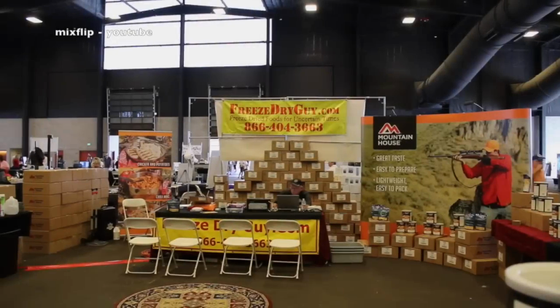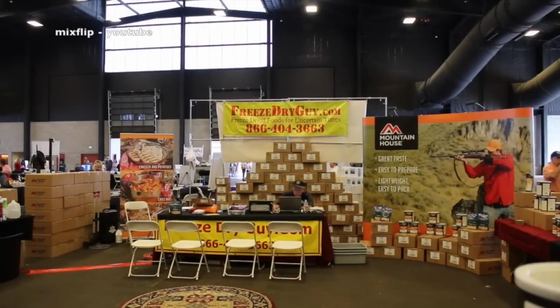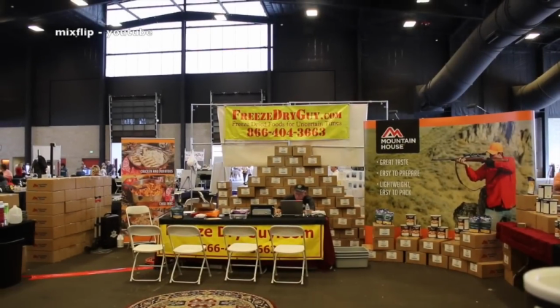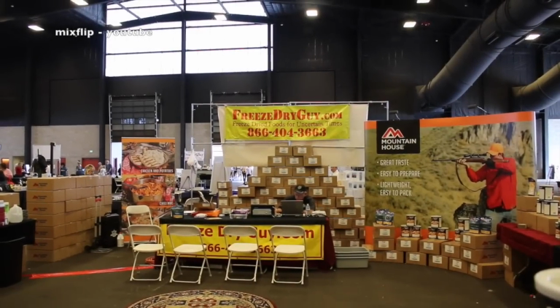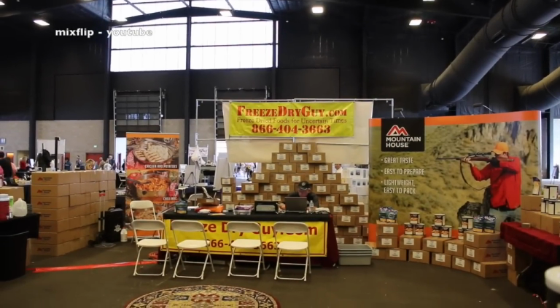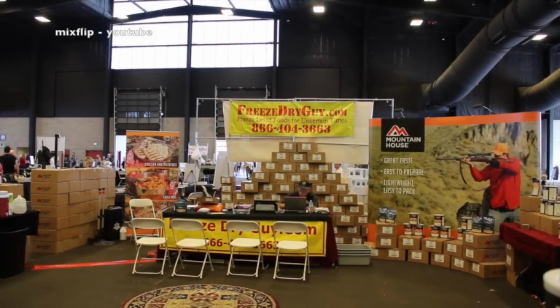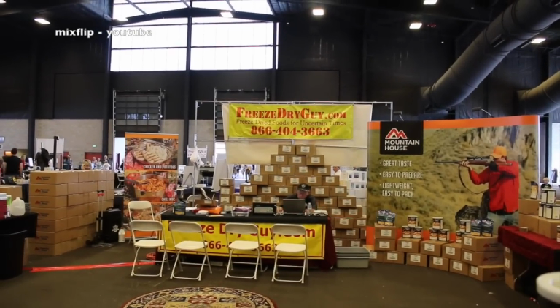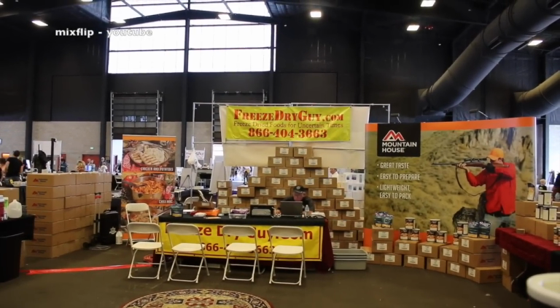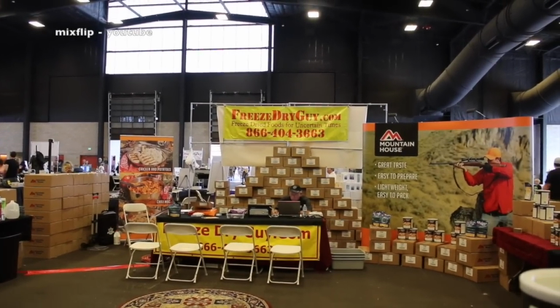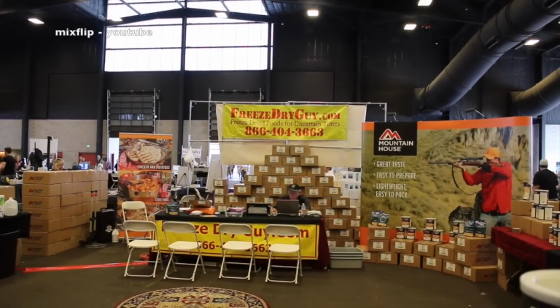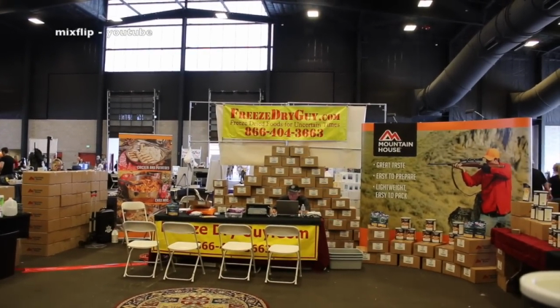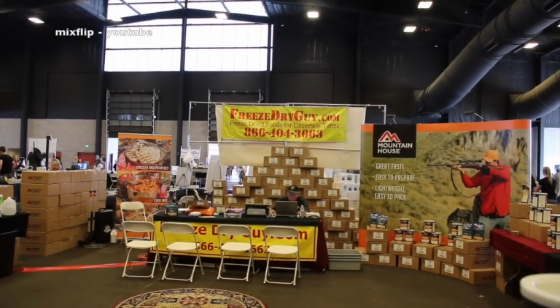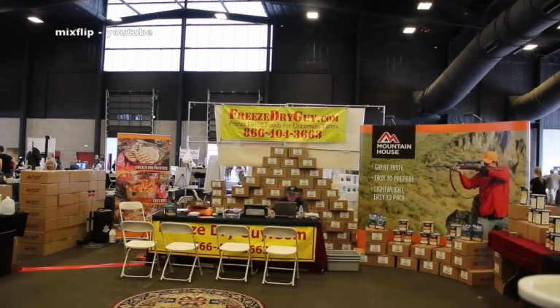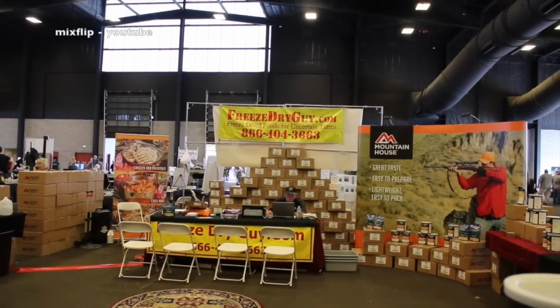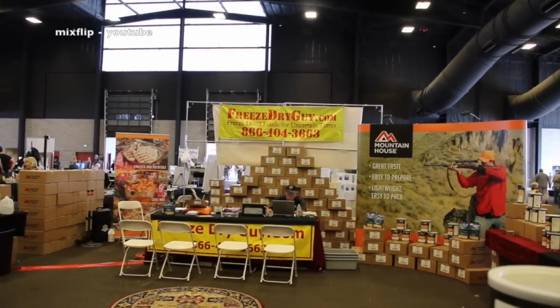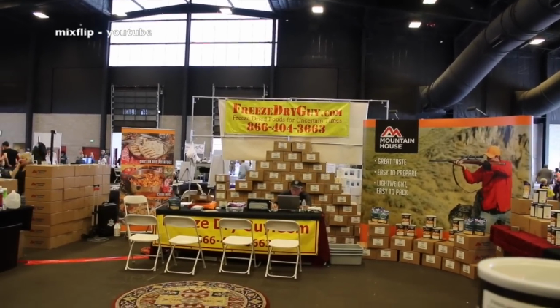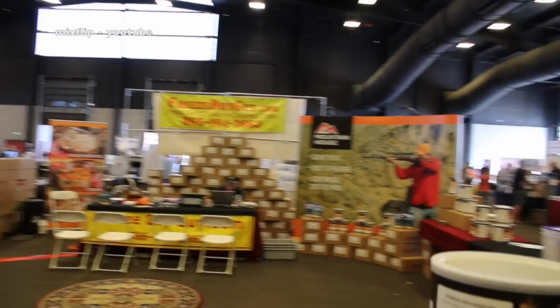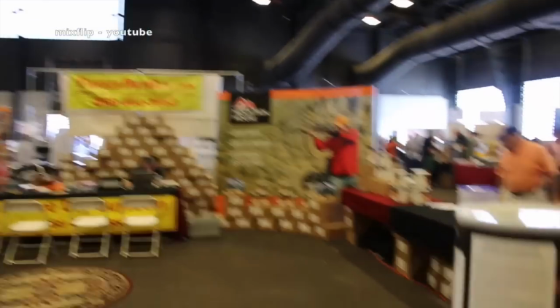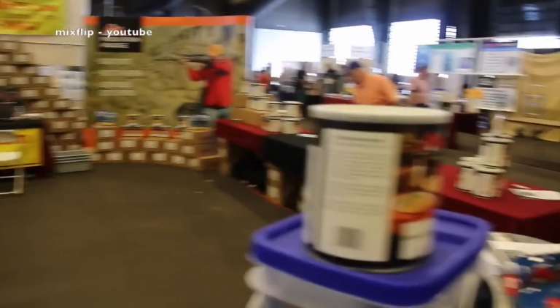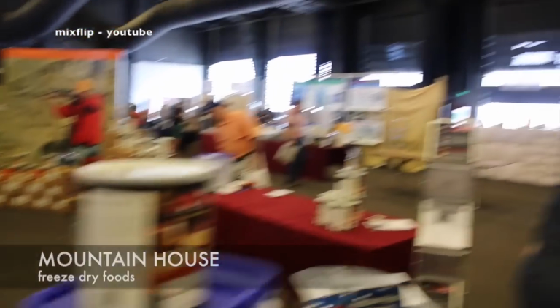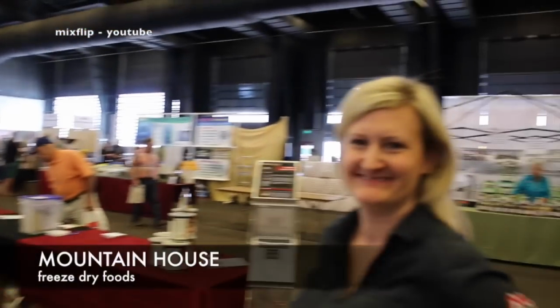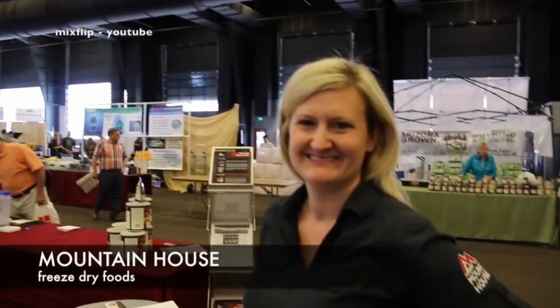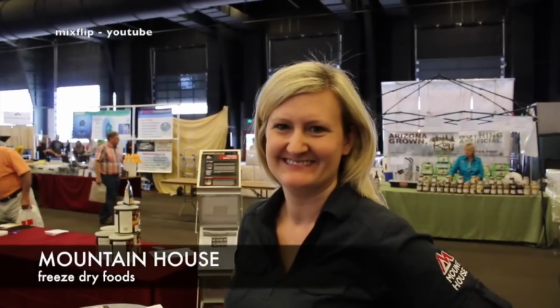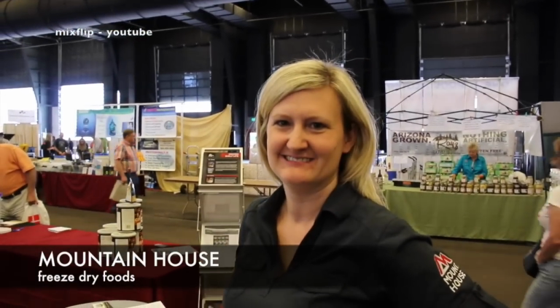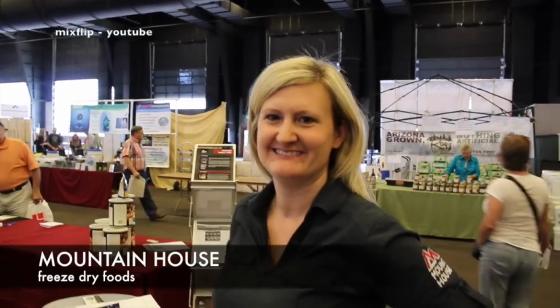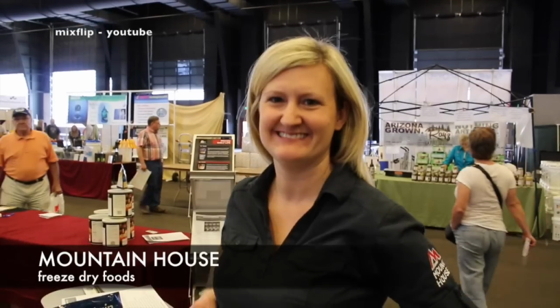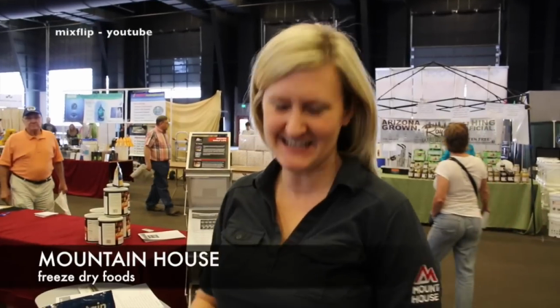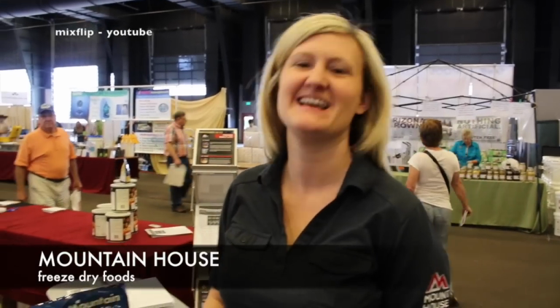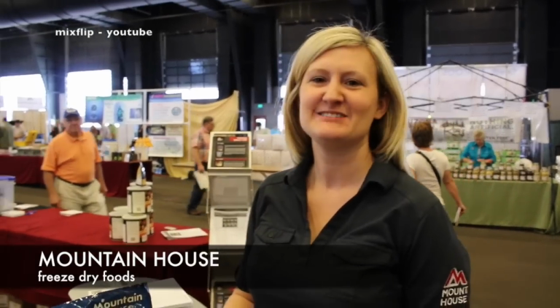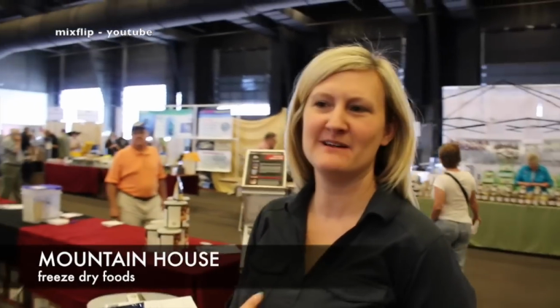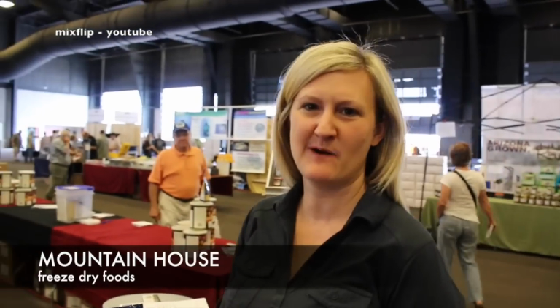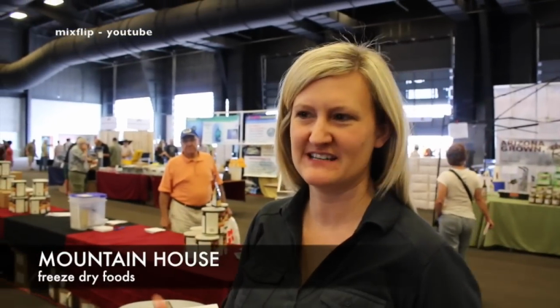I'm here at the Prepper Expo in Arizona at the Freeze Dry Guy booth. I bumped into a rep from Mountain House — Elise, correct? I'm Elise Barnes and I'm with Mountain House.